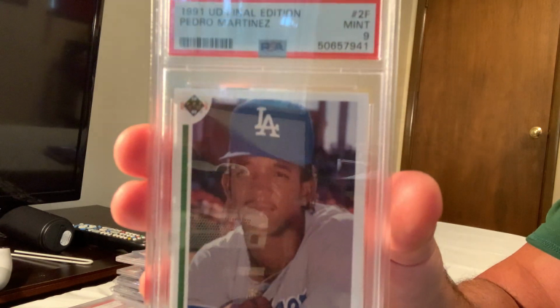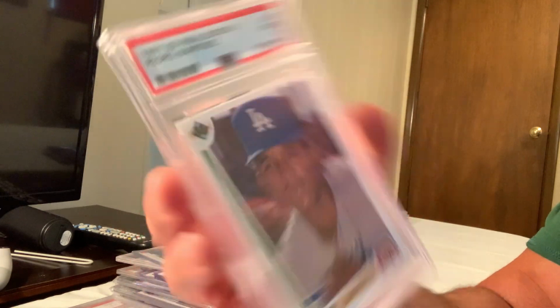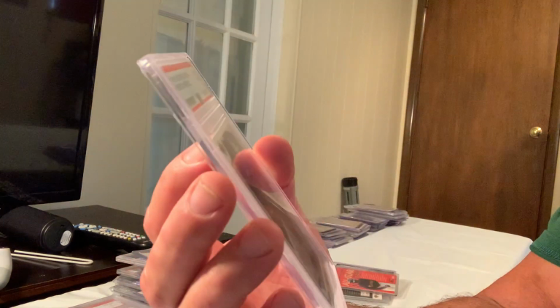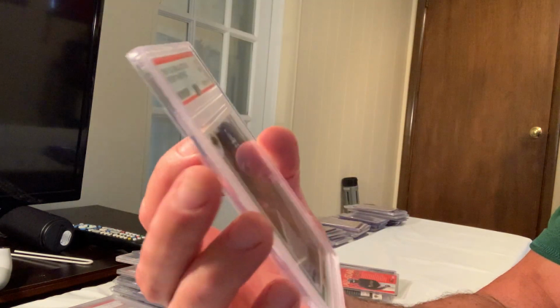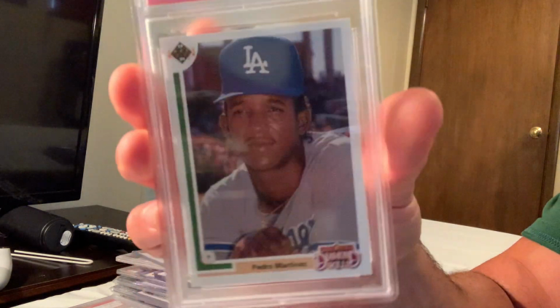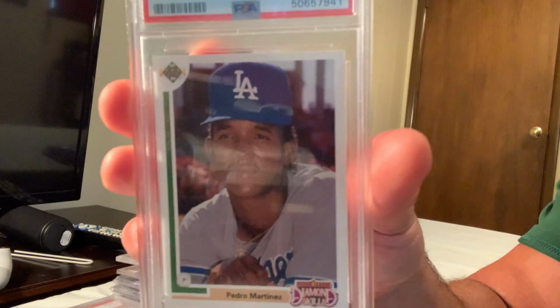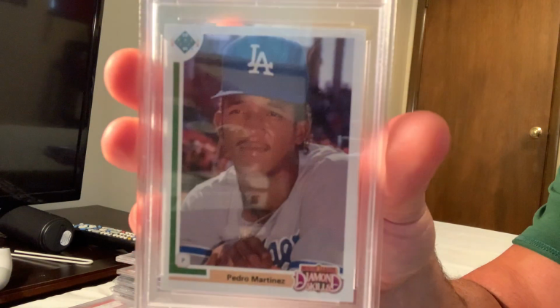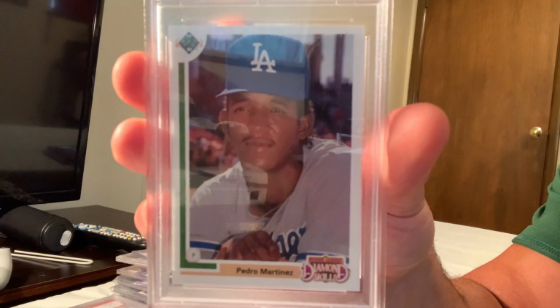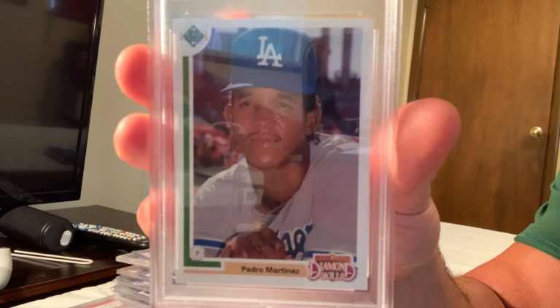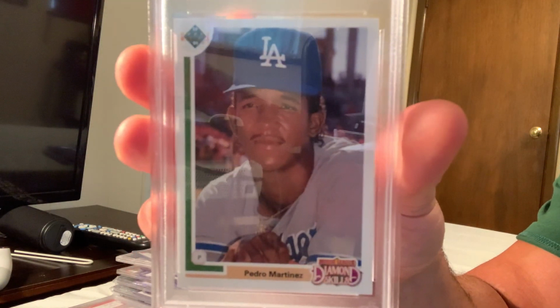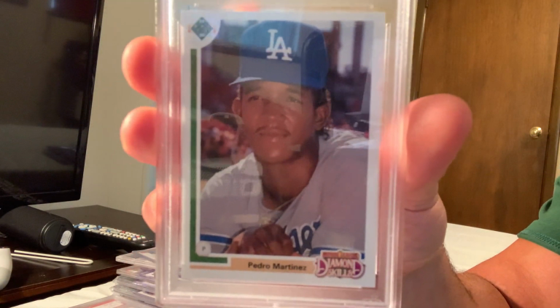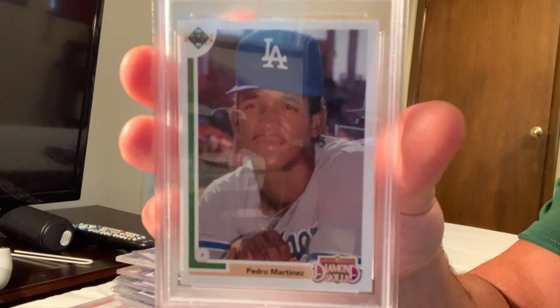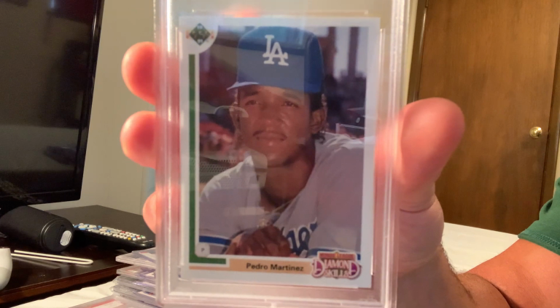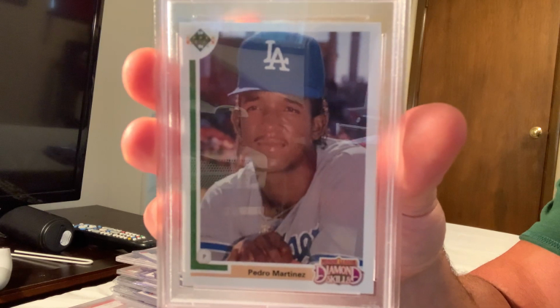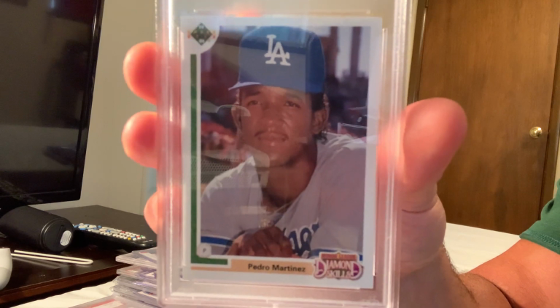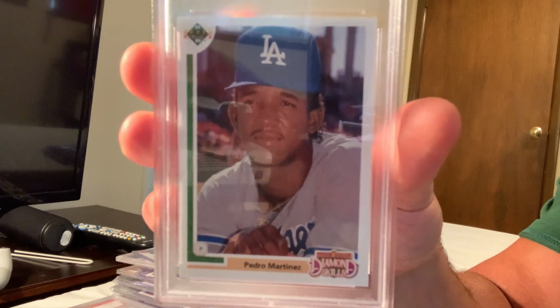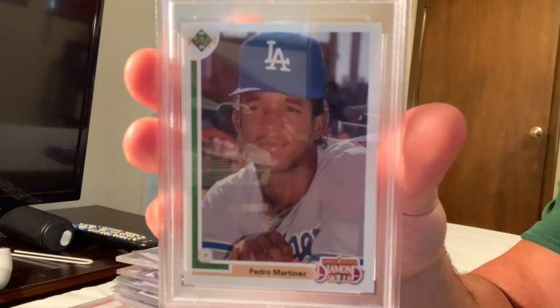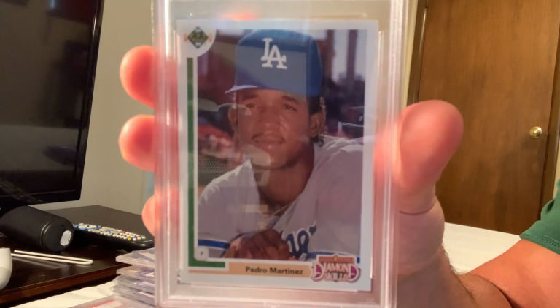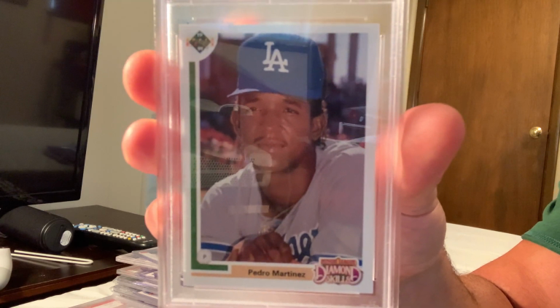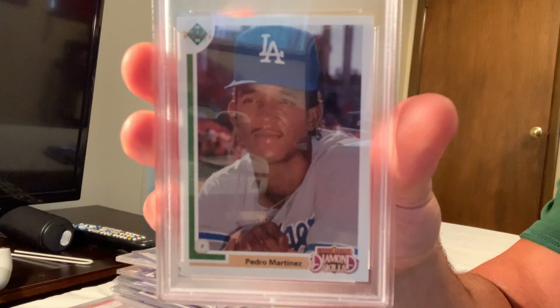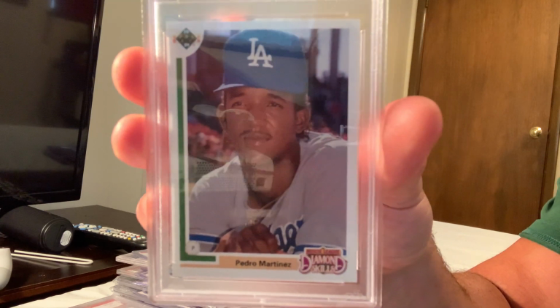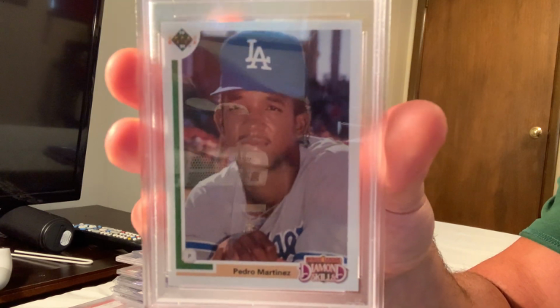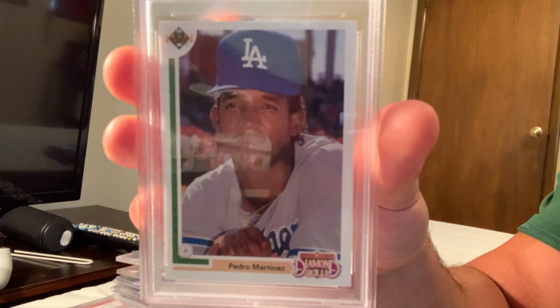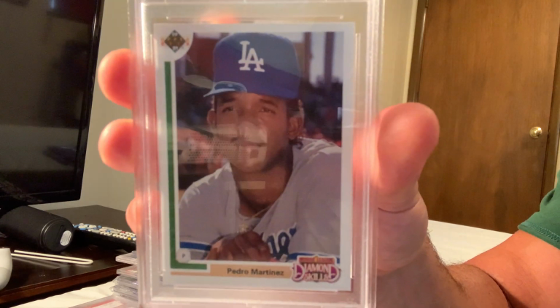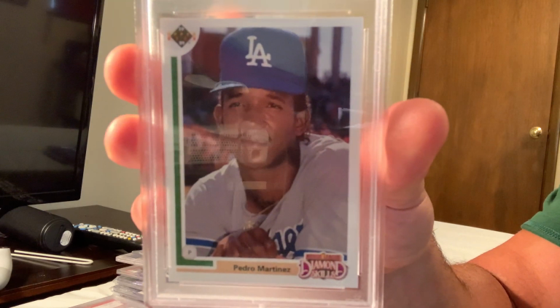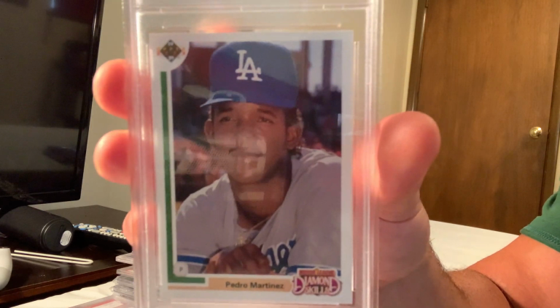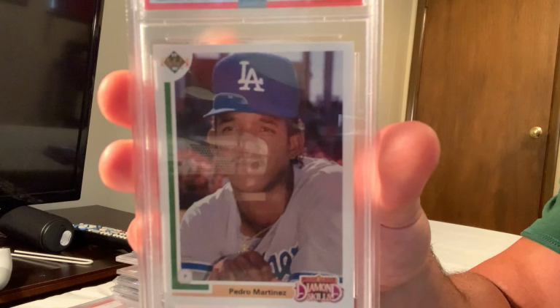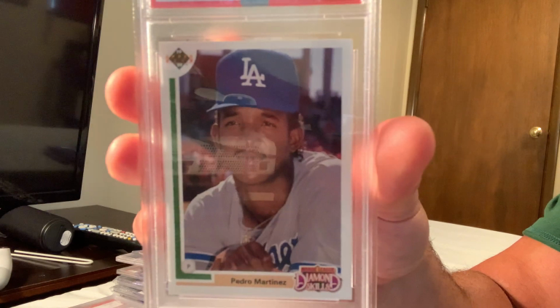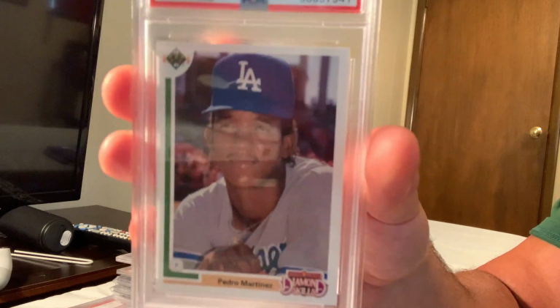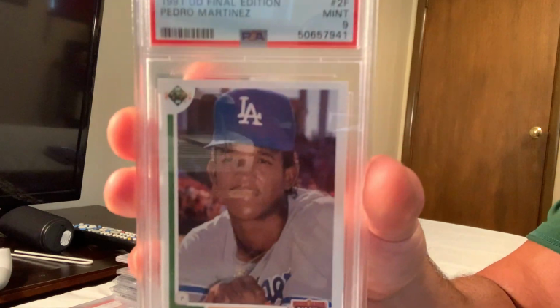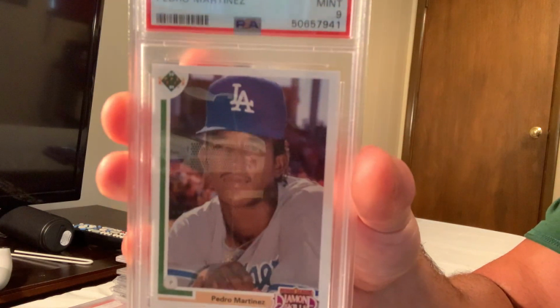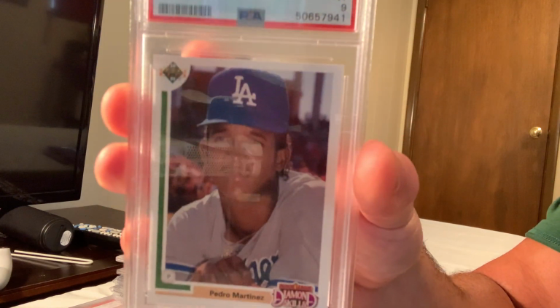Next is the 1991 Upper Deck Final Edition — in Mint 9 — the true rookie card of Pedro Martinez. That sold for $140 in Gem Mint 10.